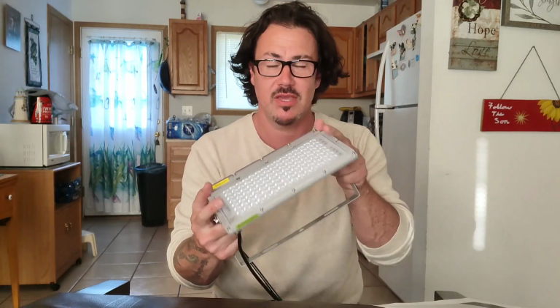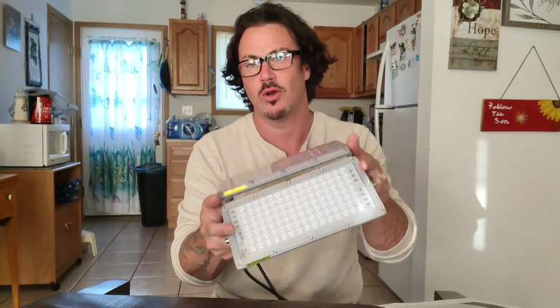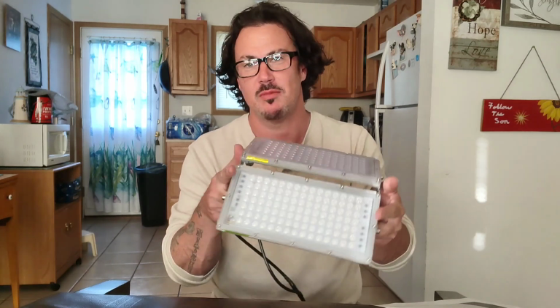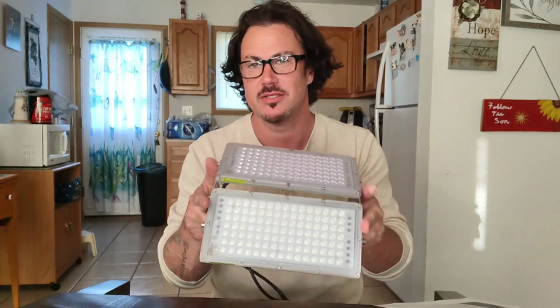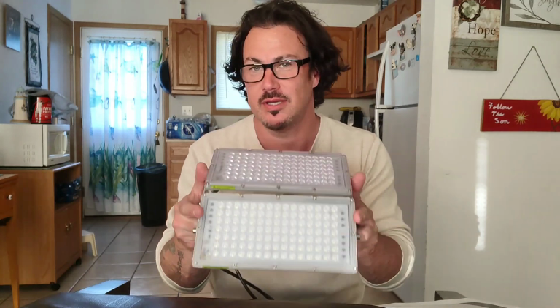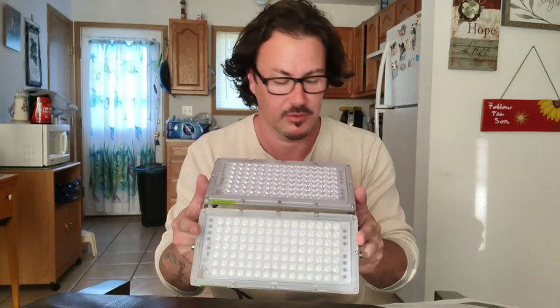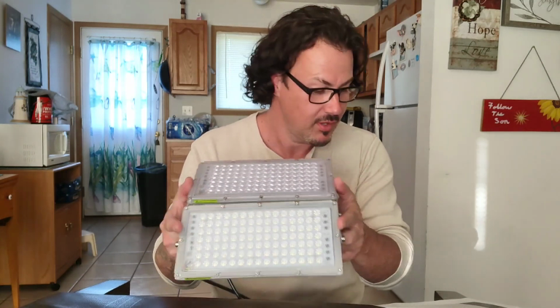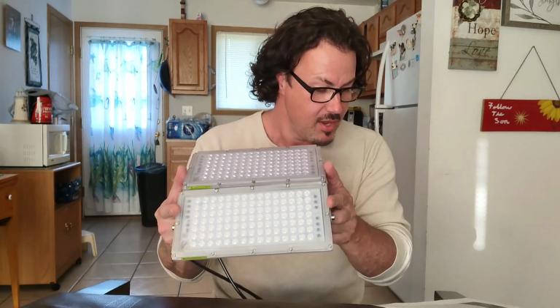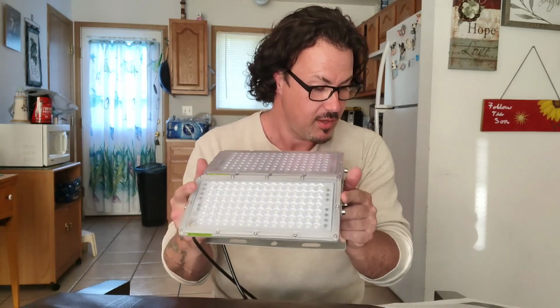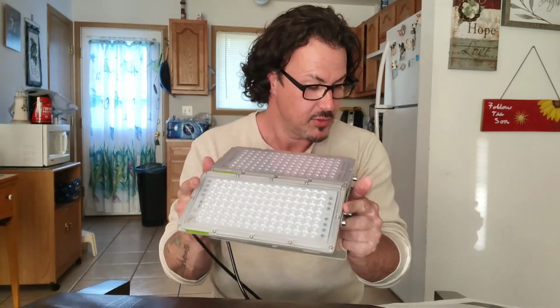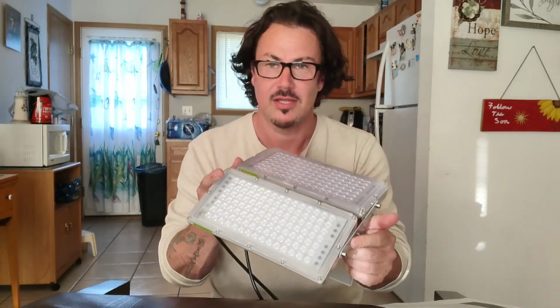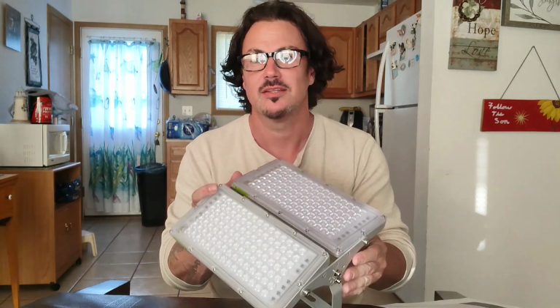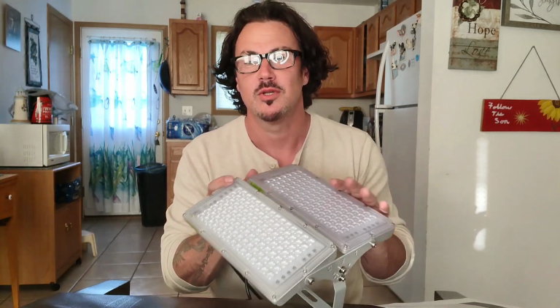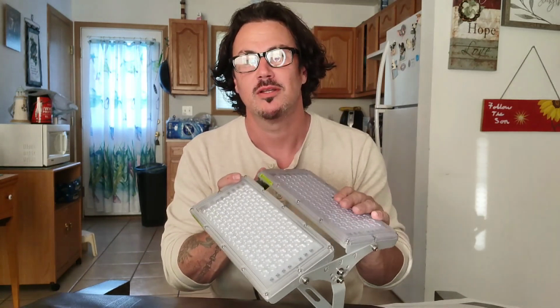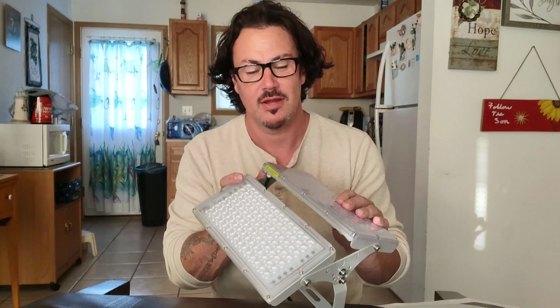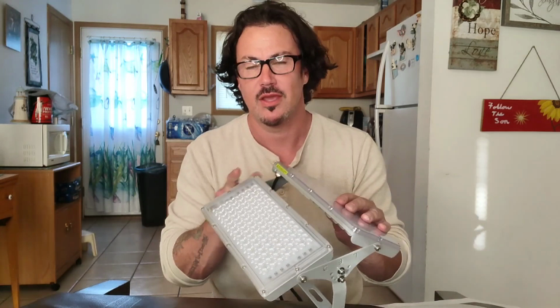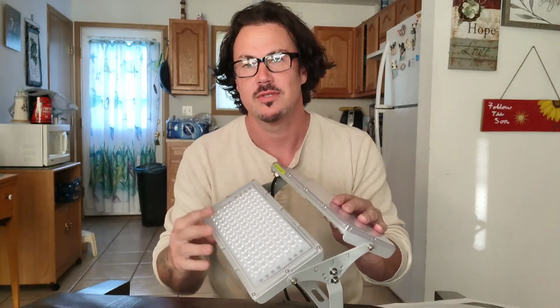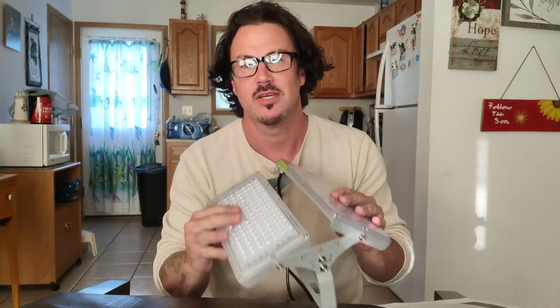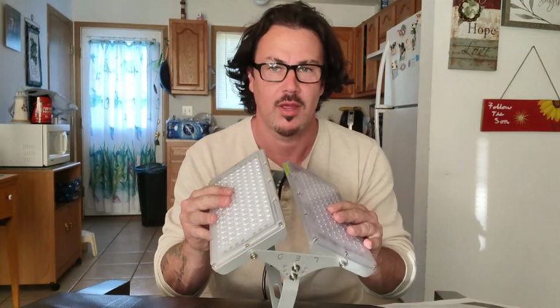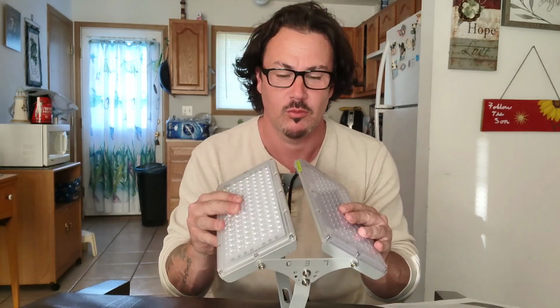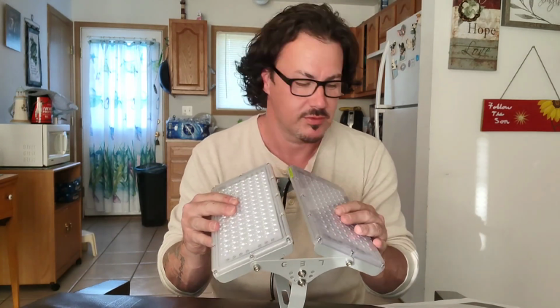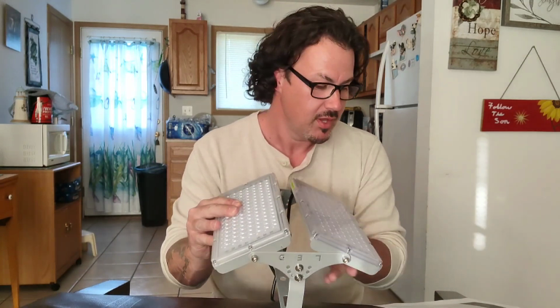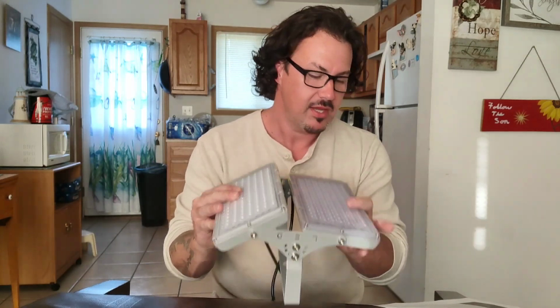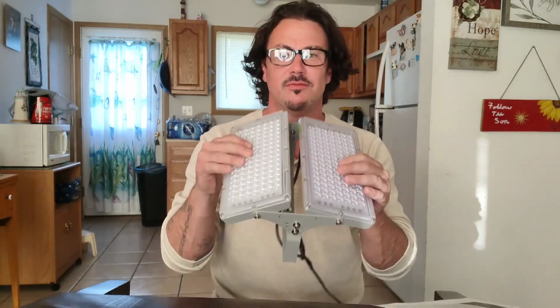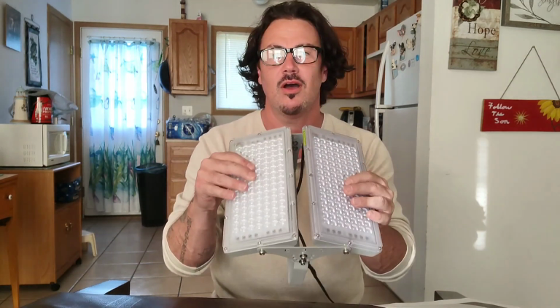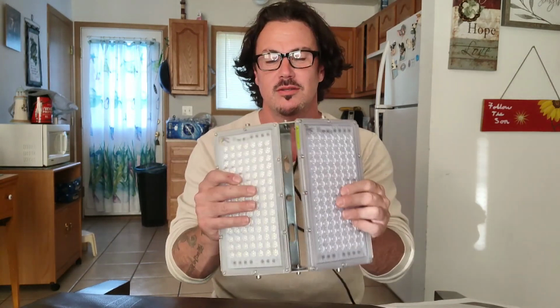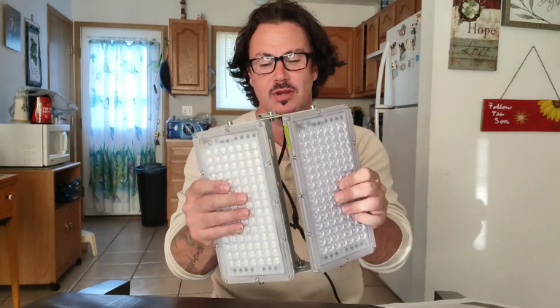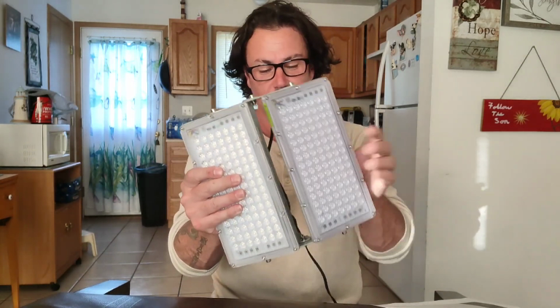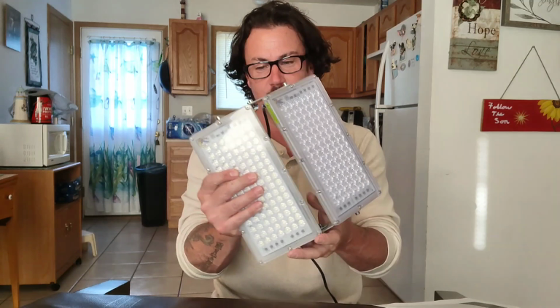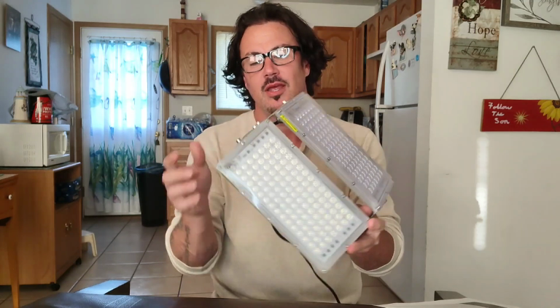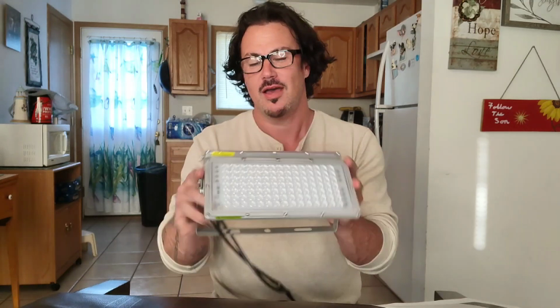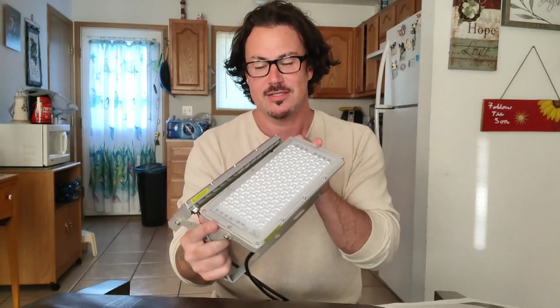The customer service on these is wonderful. If you have any questions you can give them a call or contact them through email, and they always seem to get right back with you. These are very awesome, very cool new LEDs.